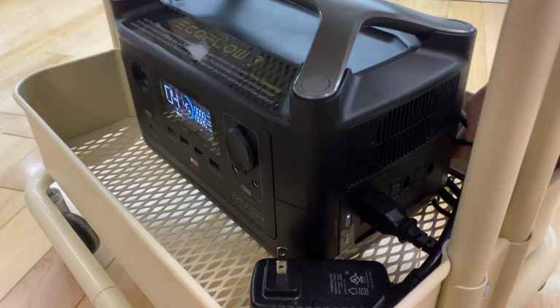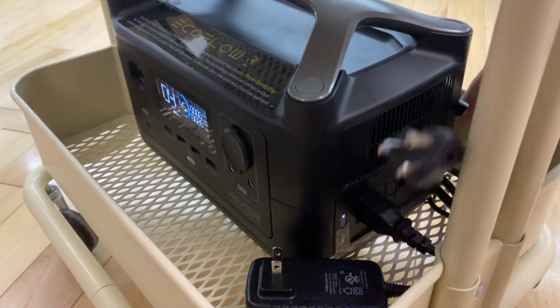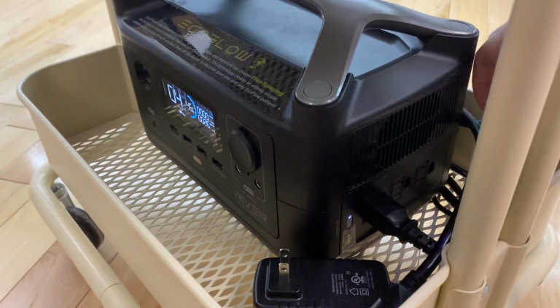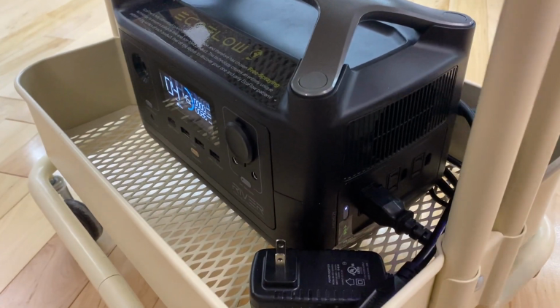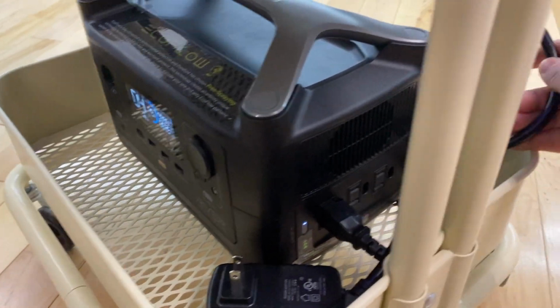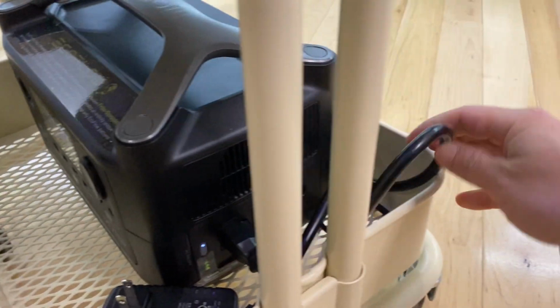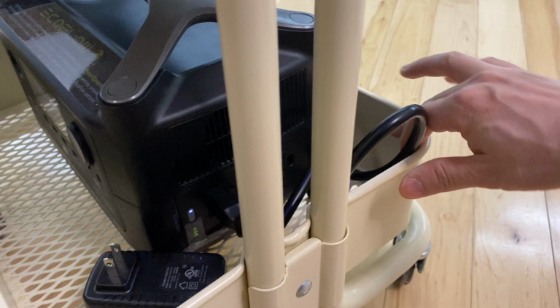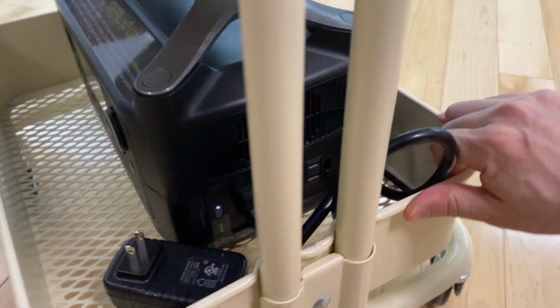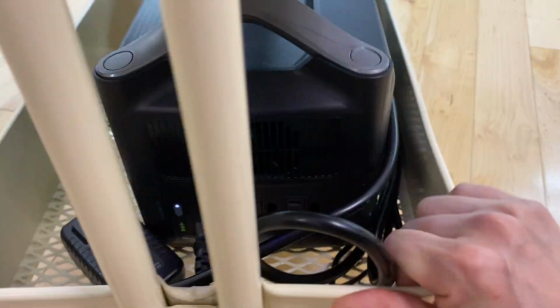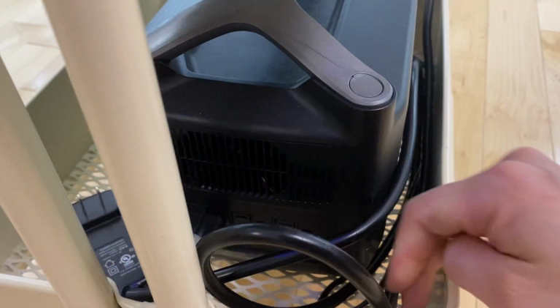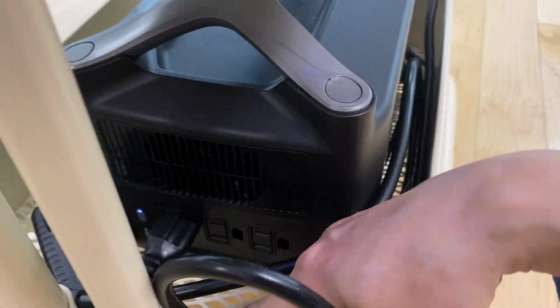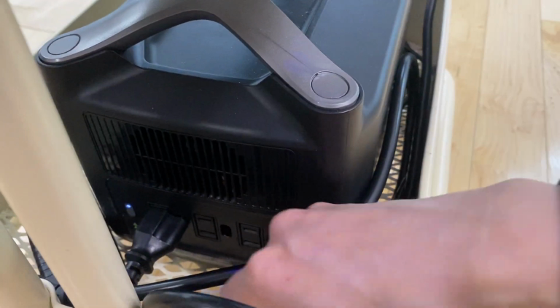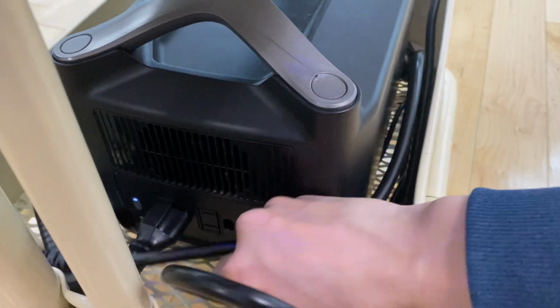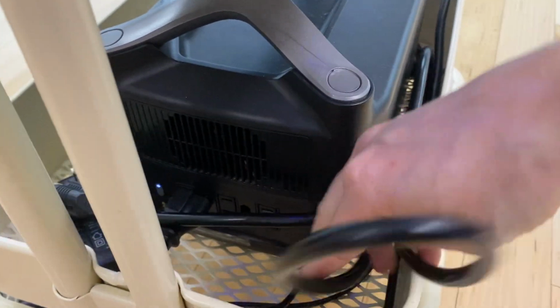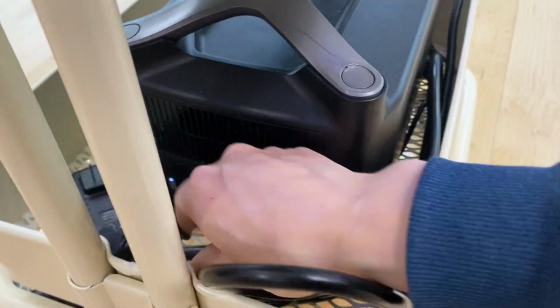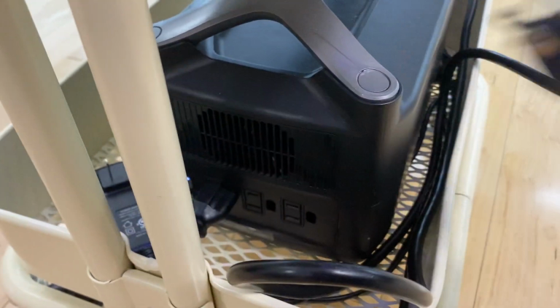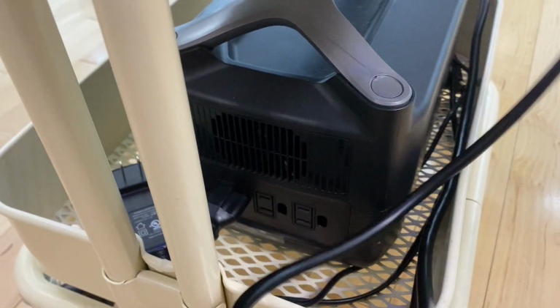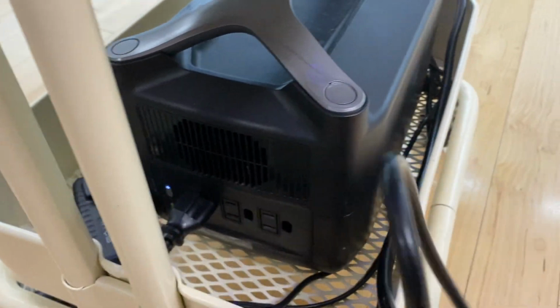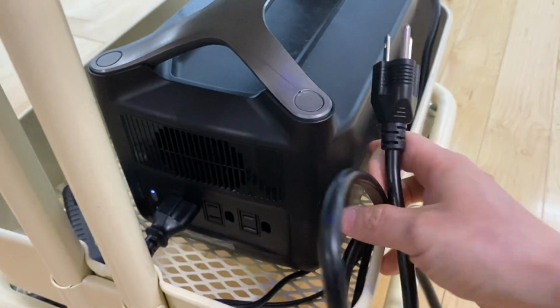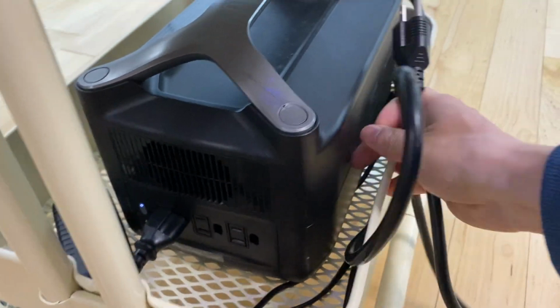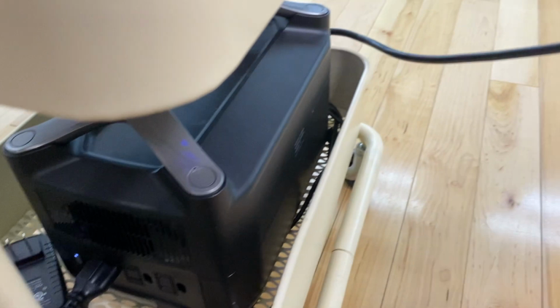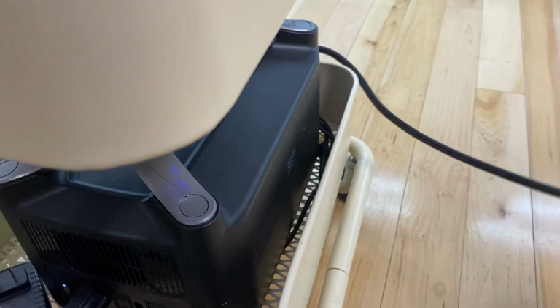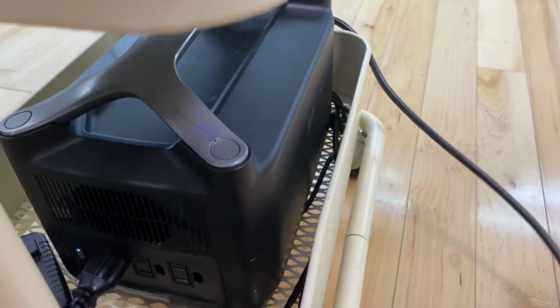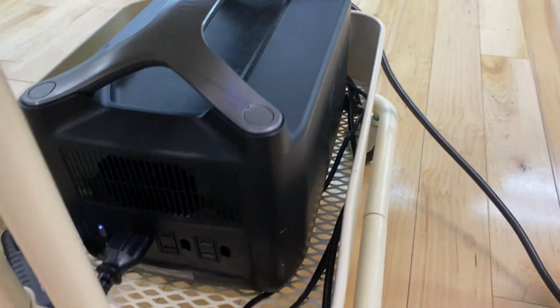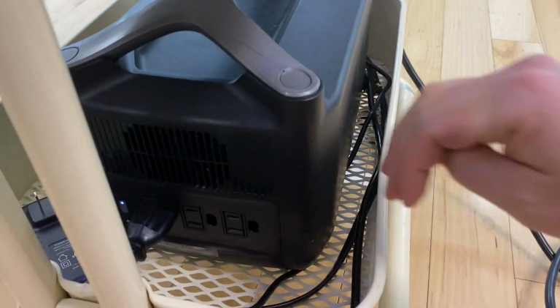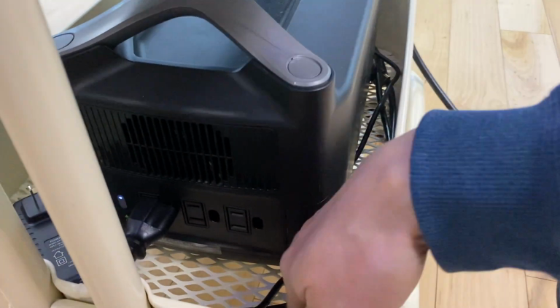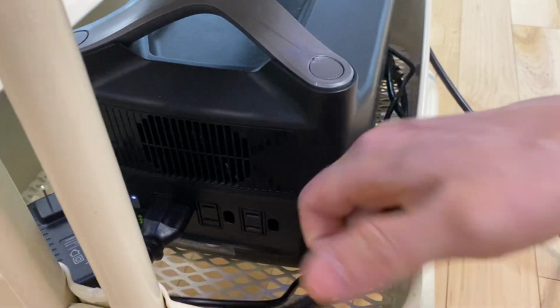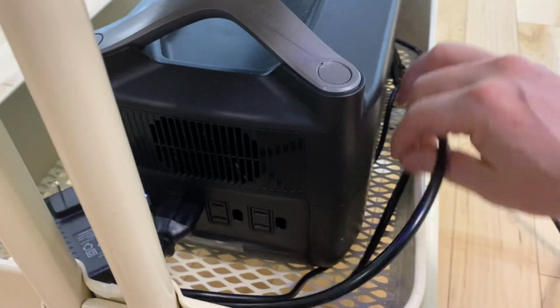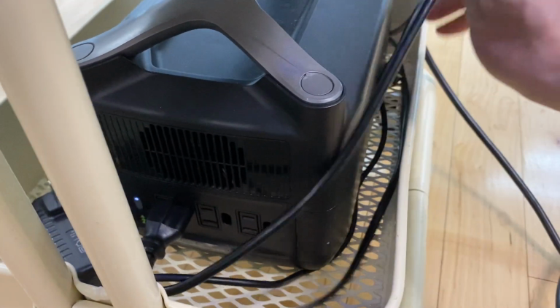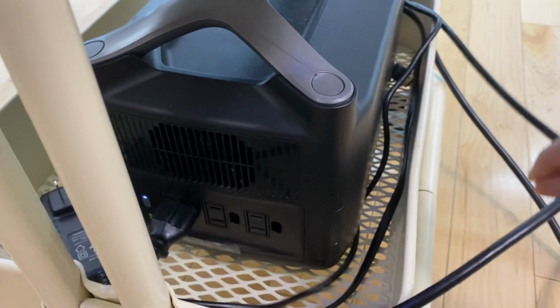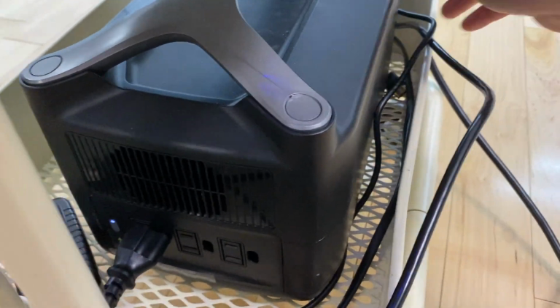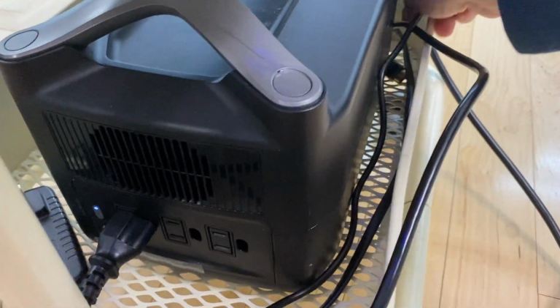Of course, if I power on the Xbox One S, let's see the power consumption. Let me get the cable — that's the charging cable. I can recharge this thing right there in the box.